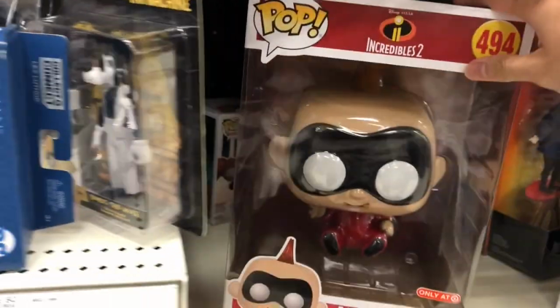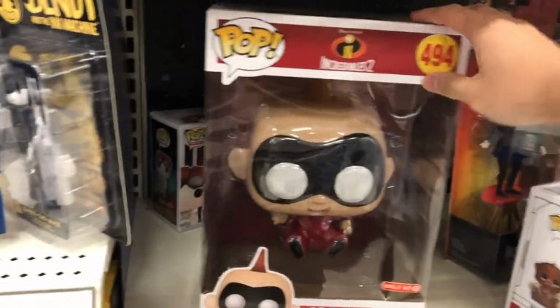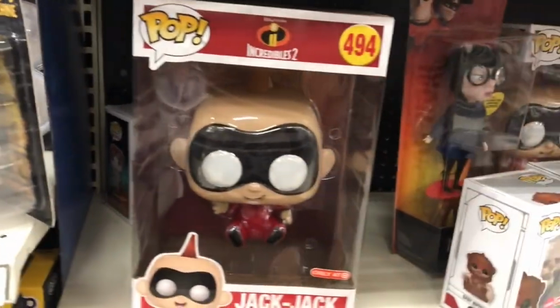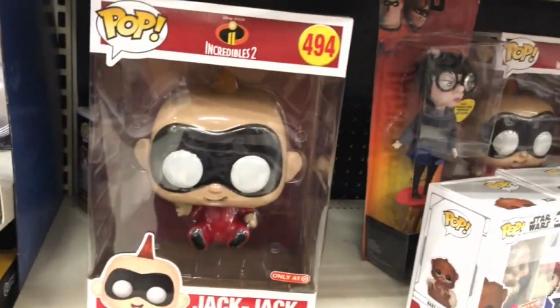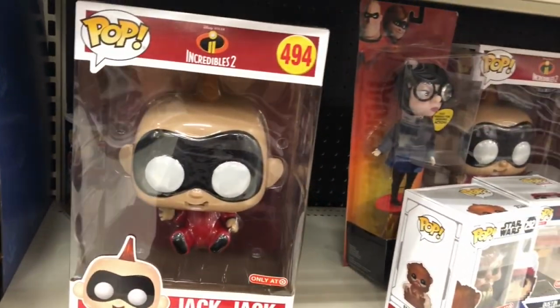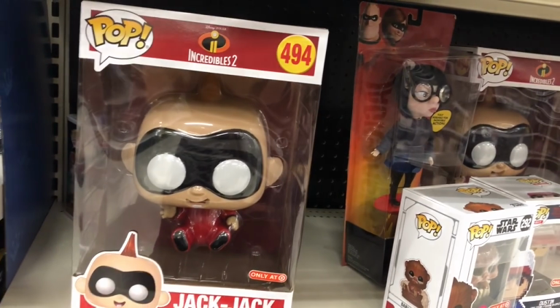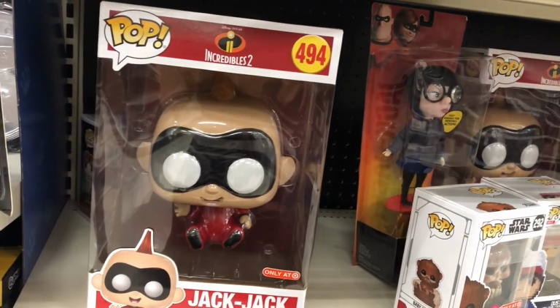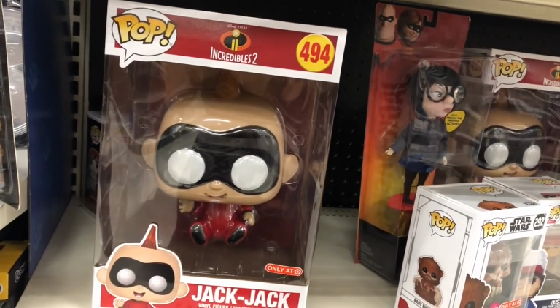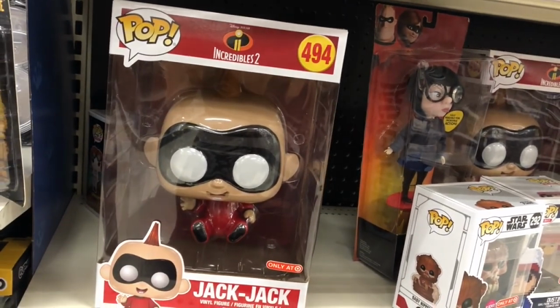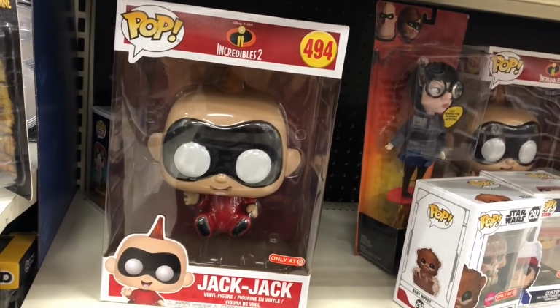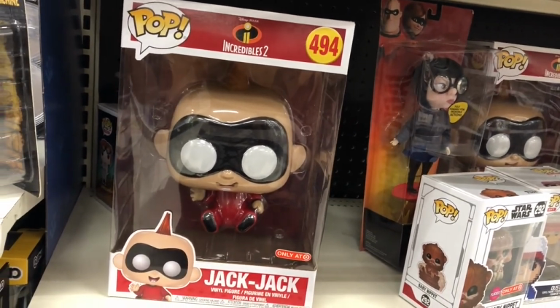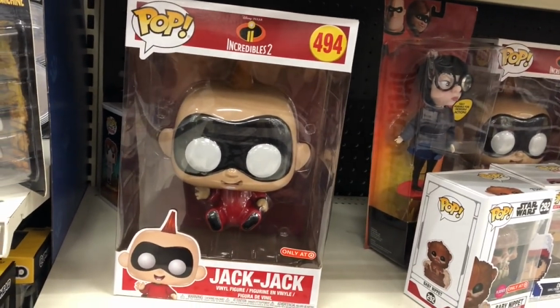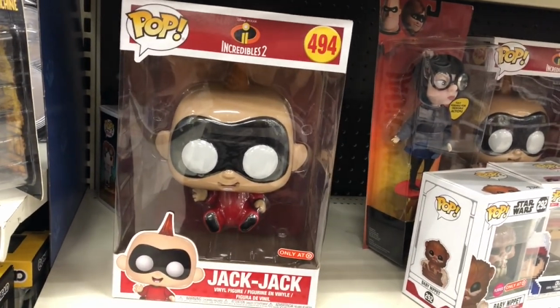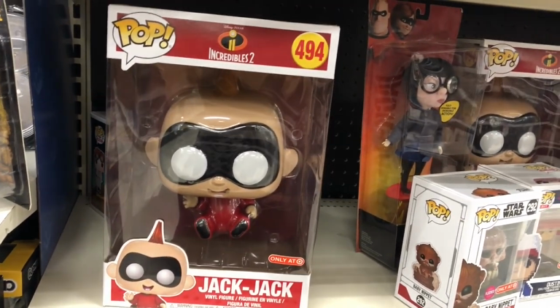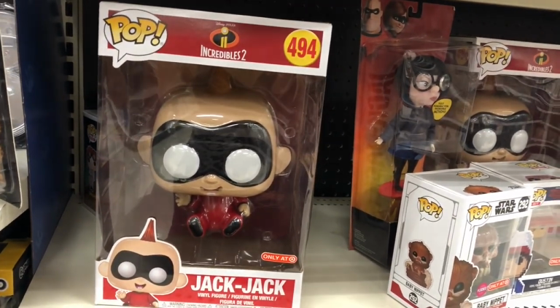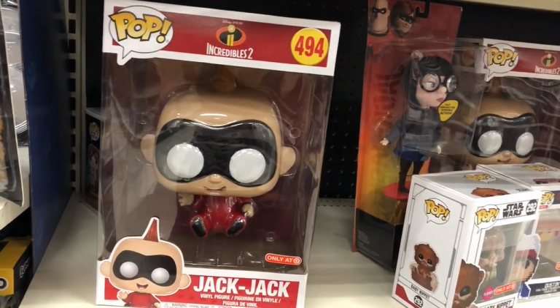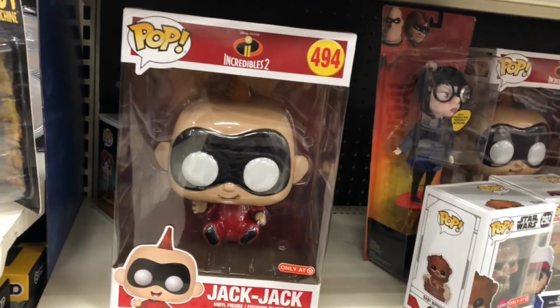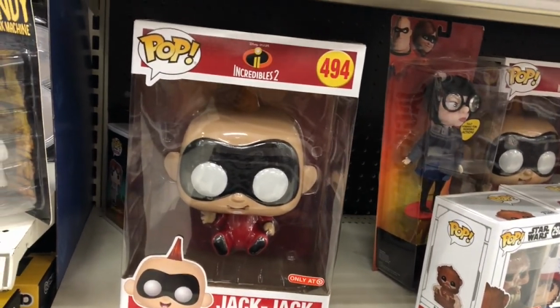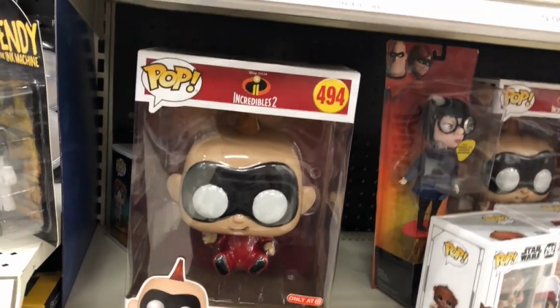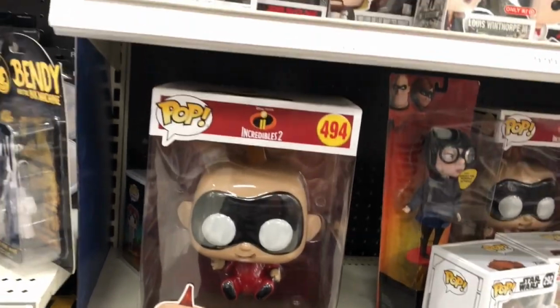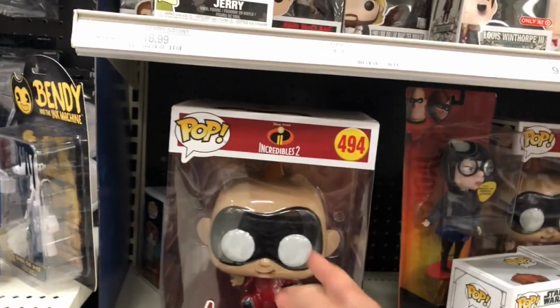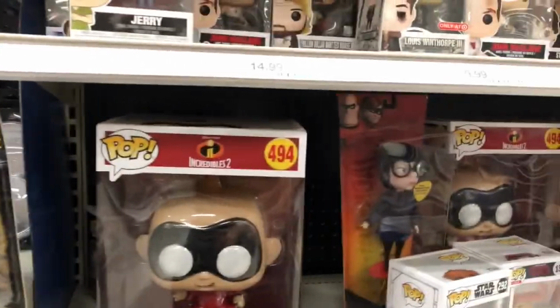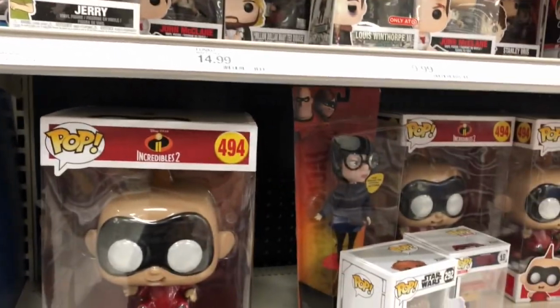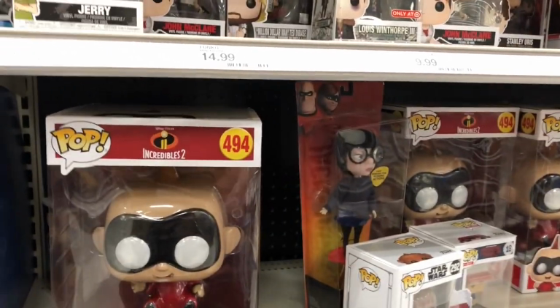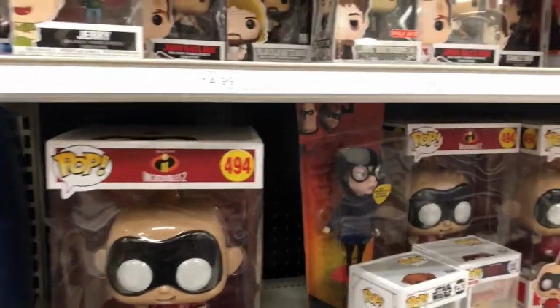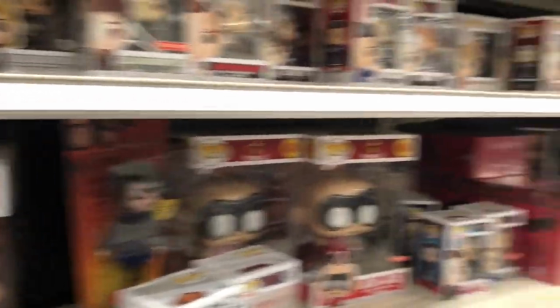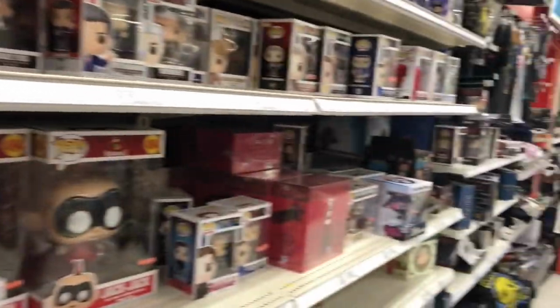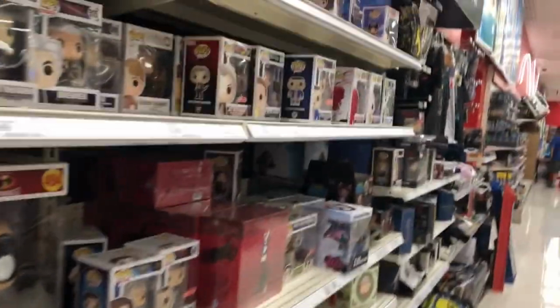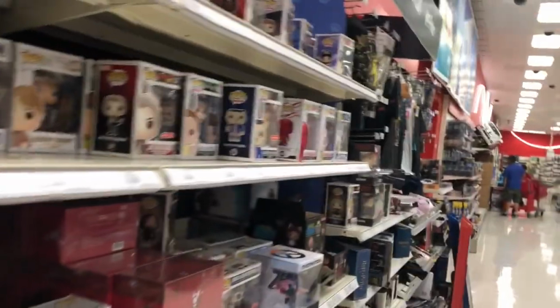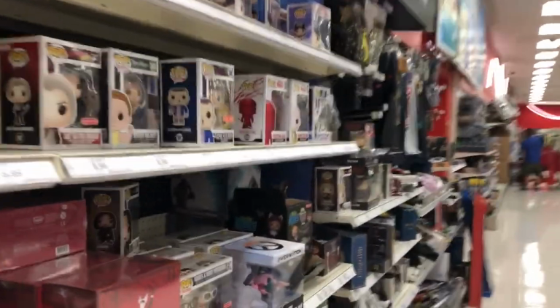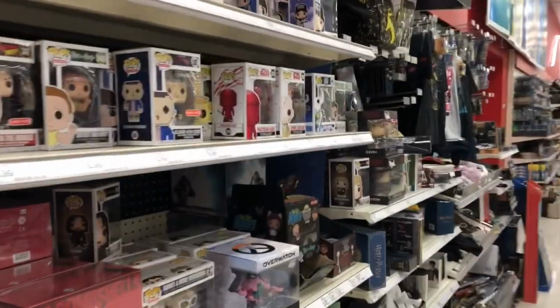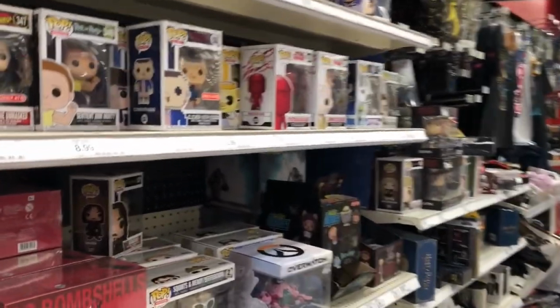Look at that Jack Jack — so cute, I really want it. The crazy thing is if I buy it I'm probably gonna throw the box away and you guys are gonna get mad.